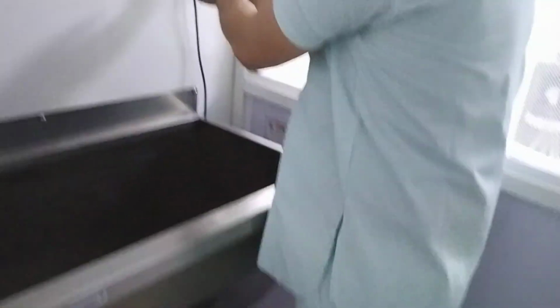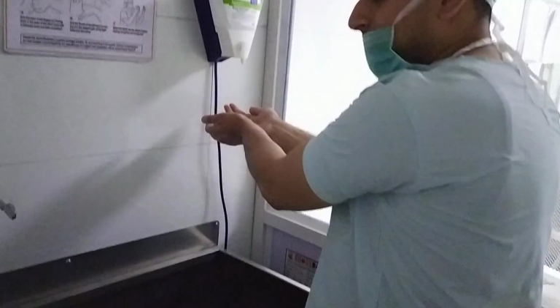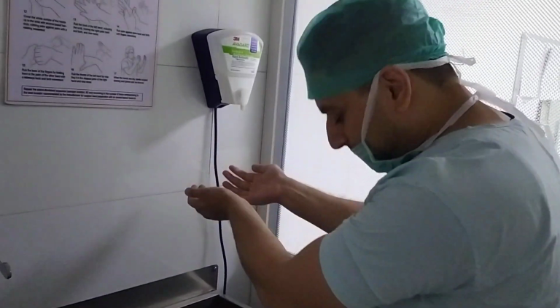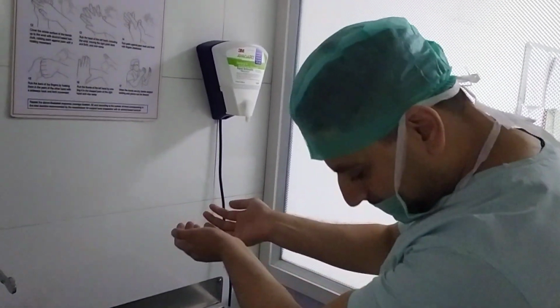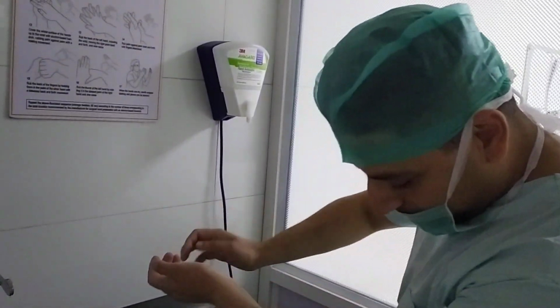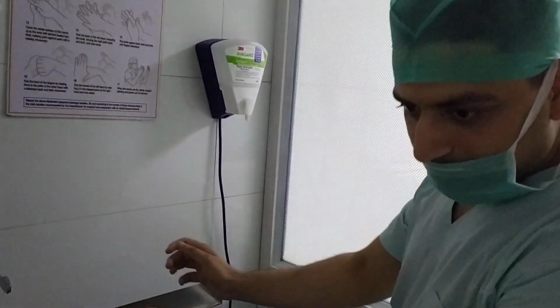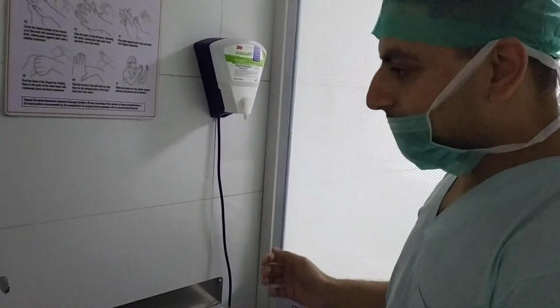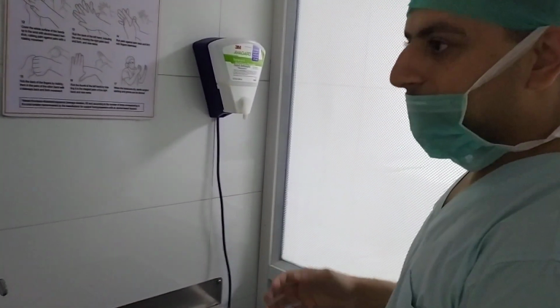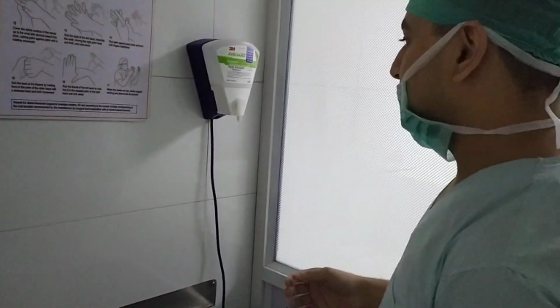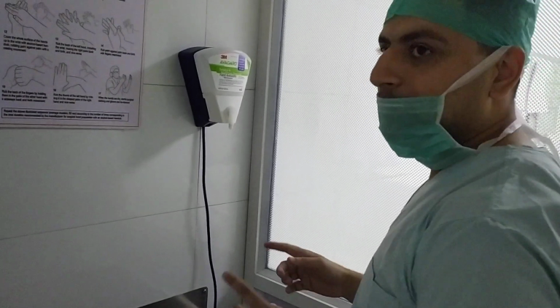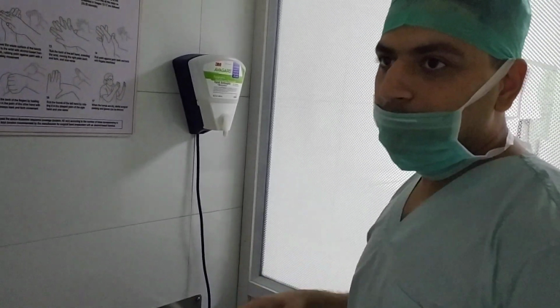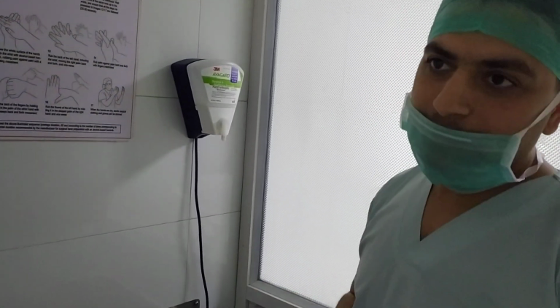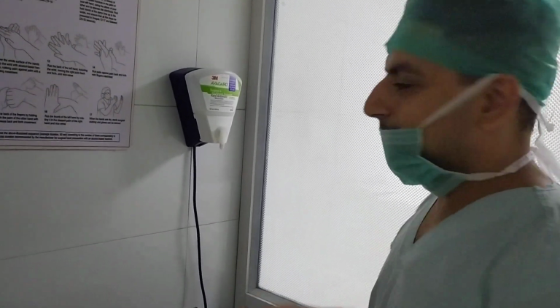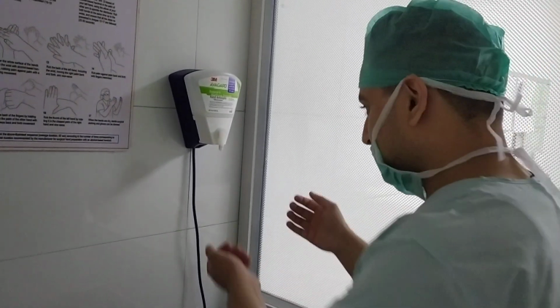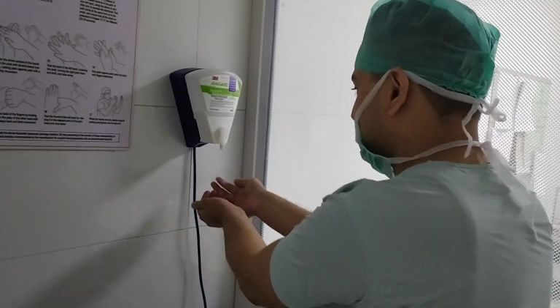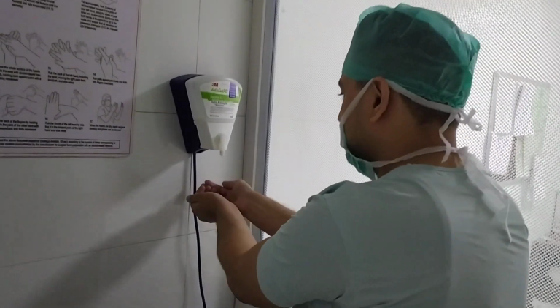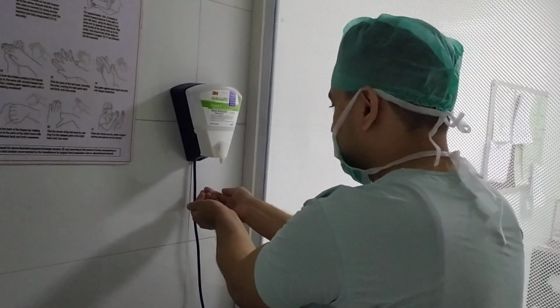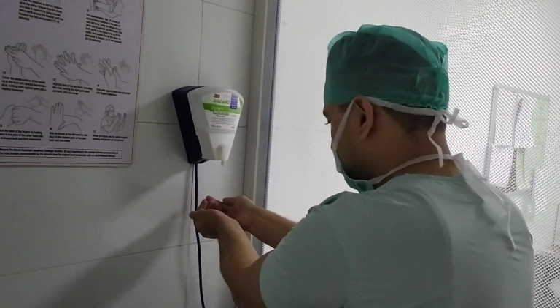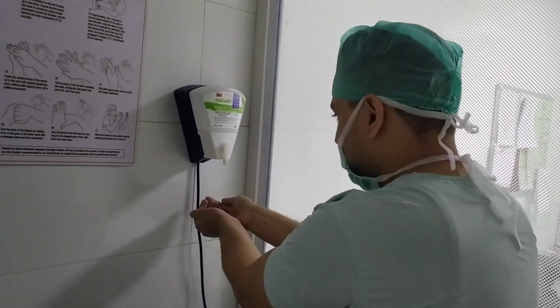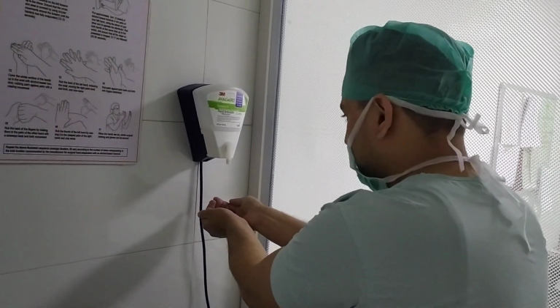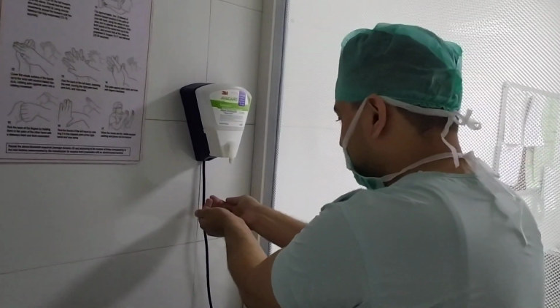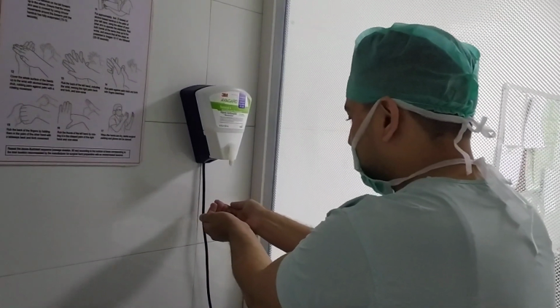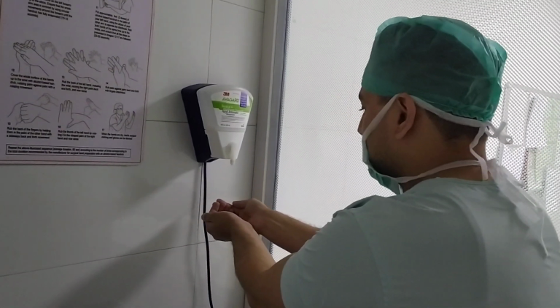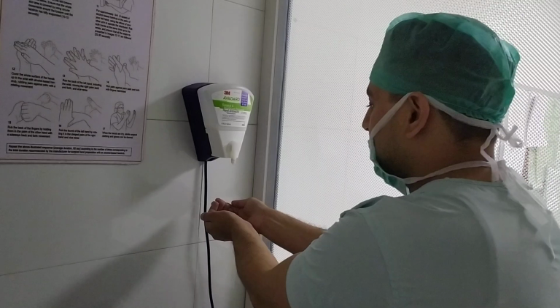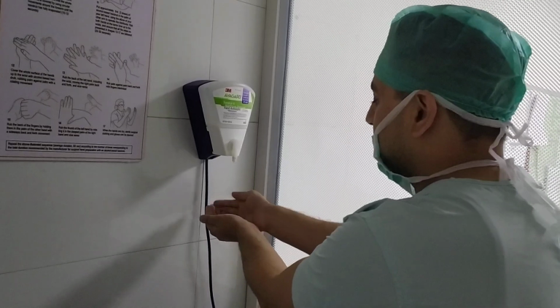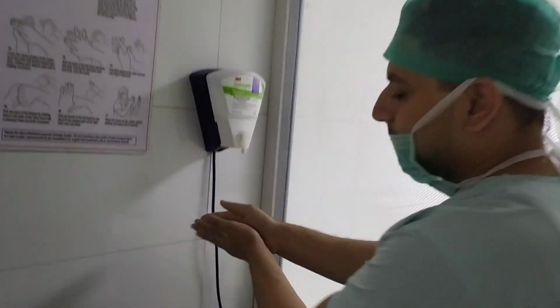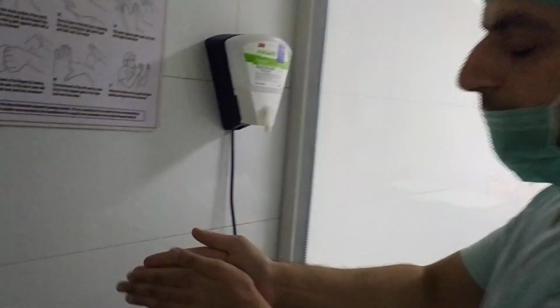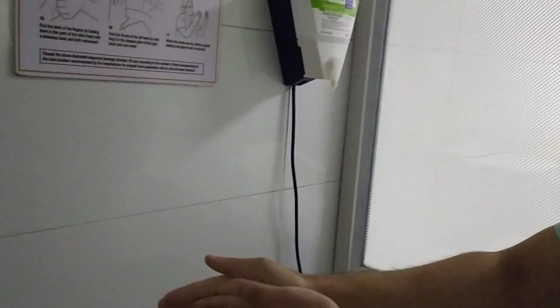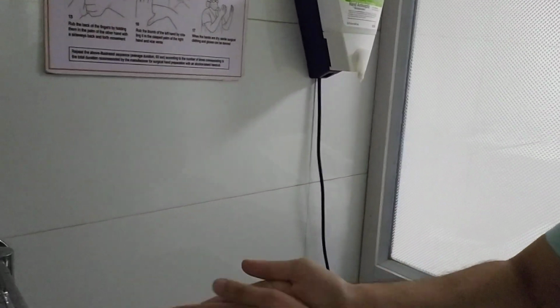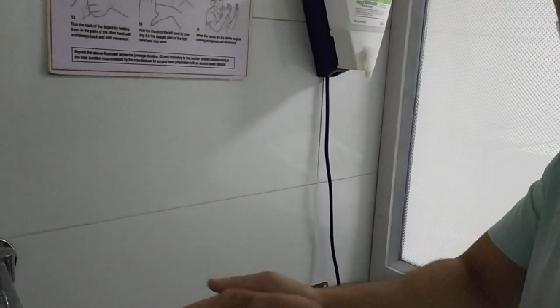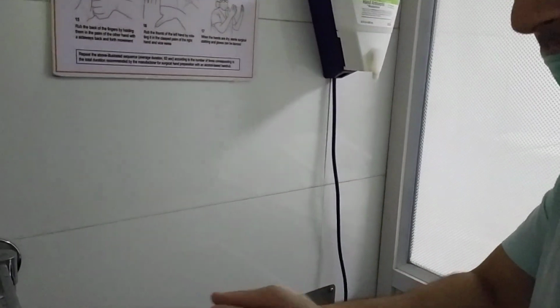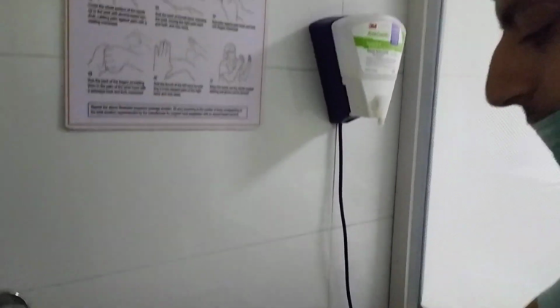This is Dr. Himal Sharma. Today I will show you the surgical handwashing steps. When I press the lower side, this is the first step of handwashing.